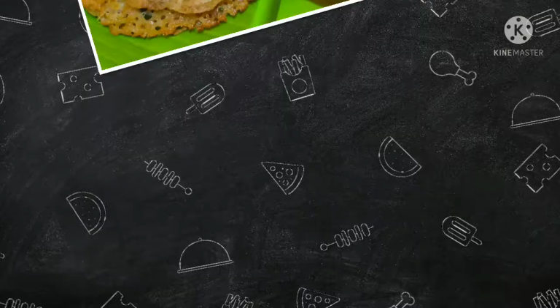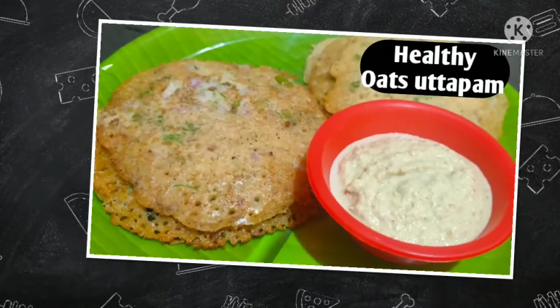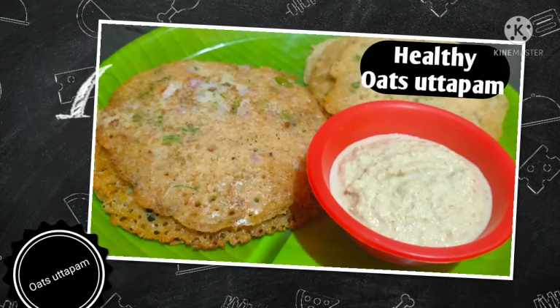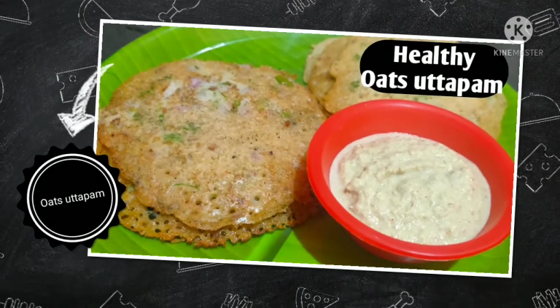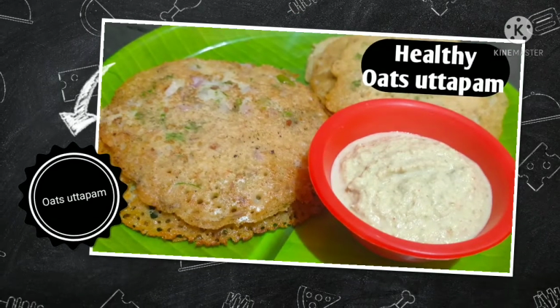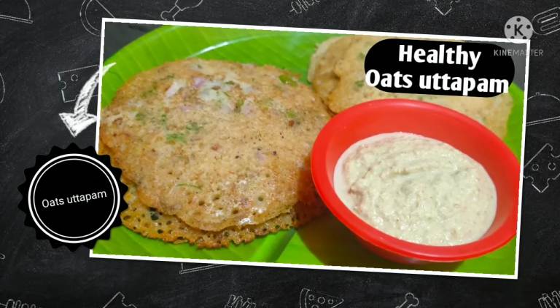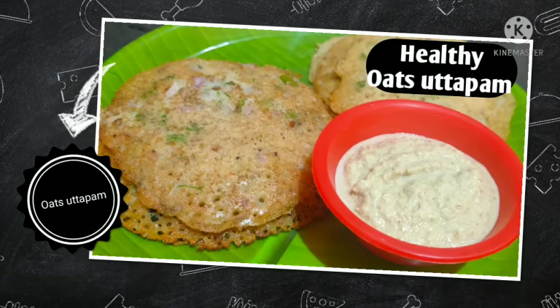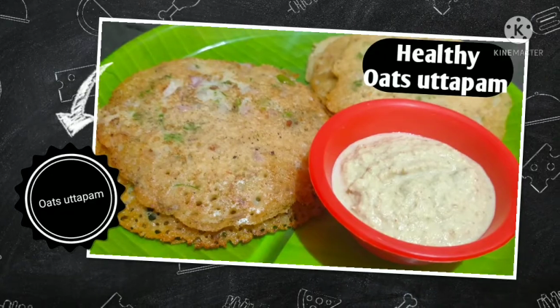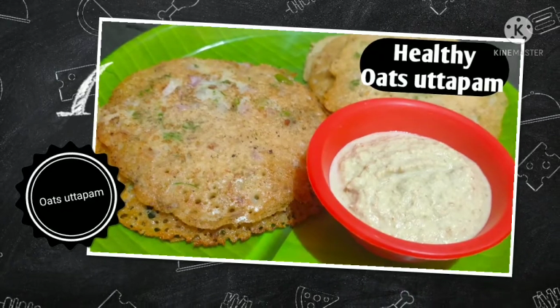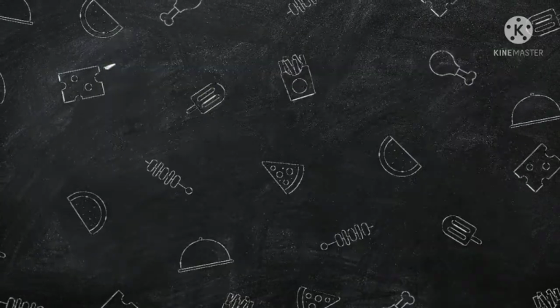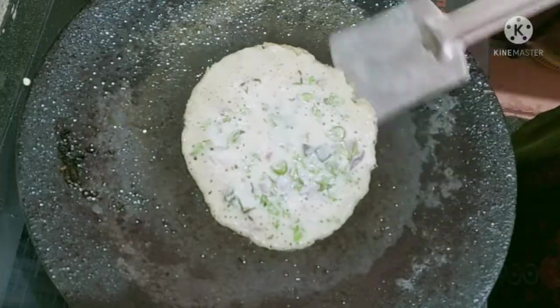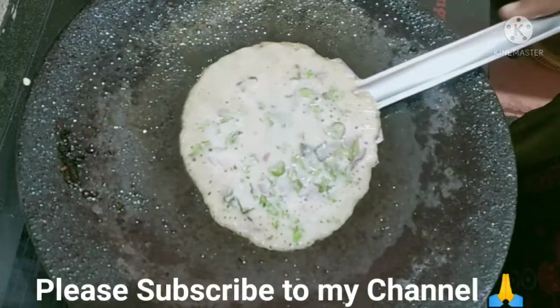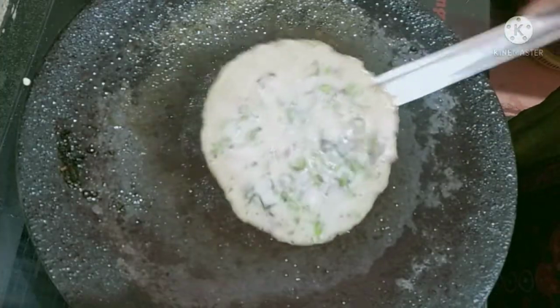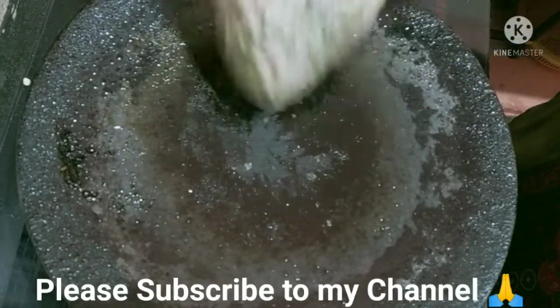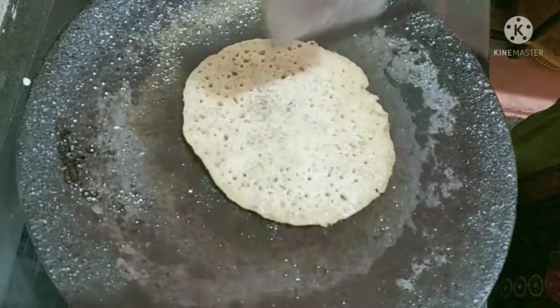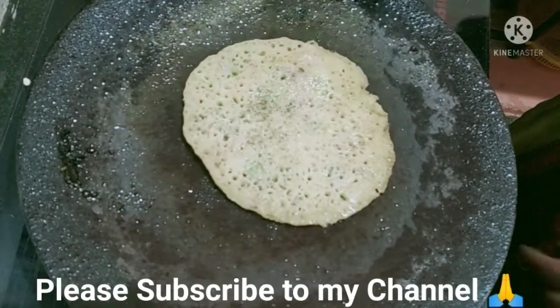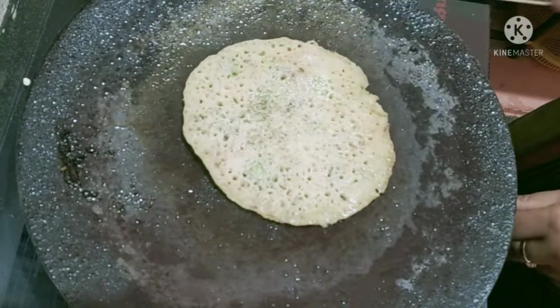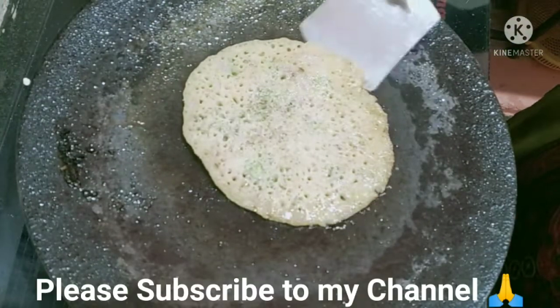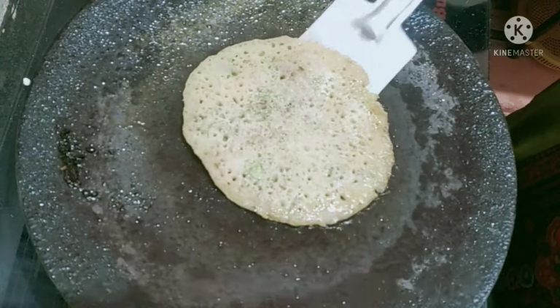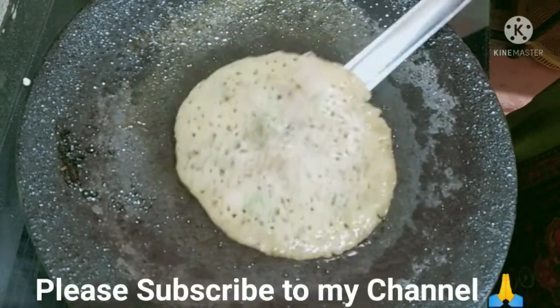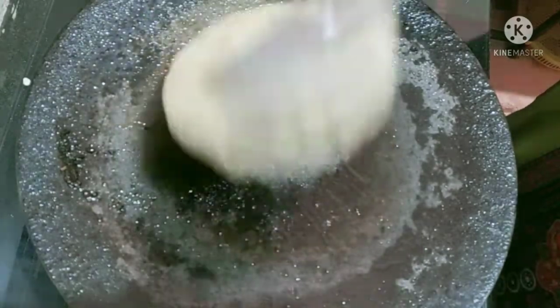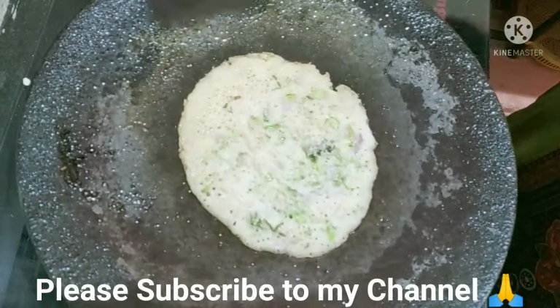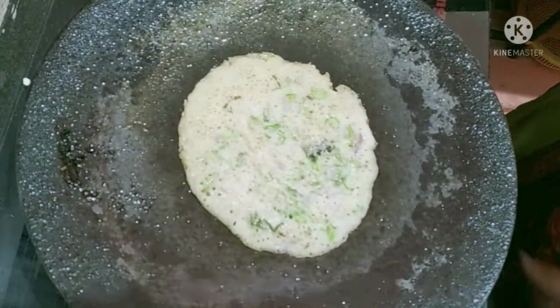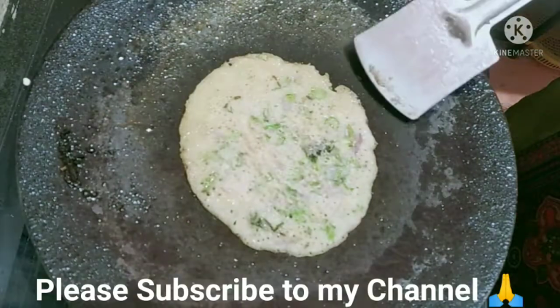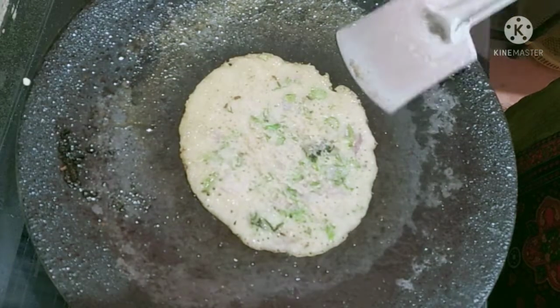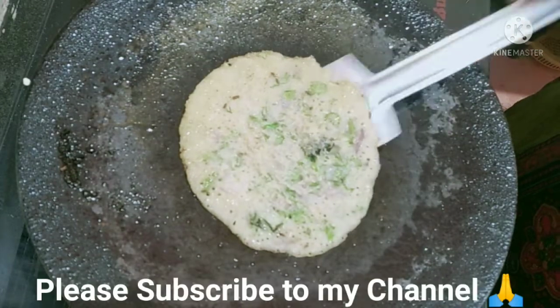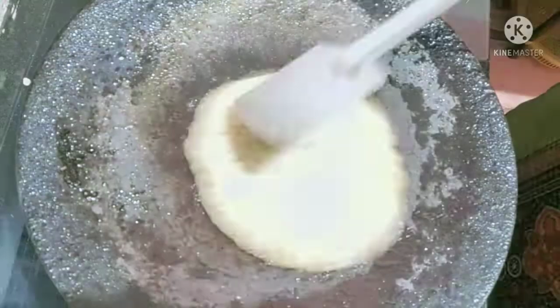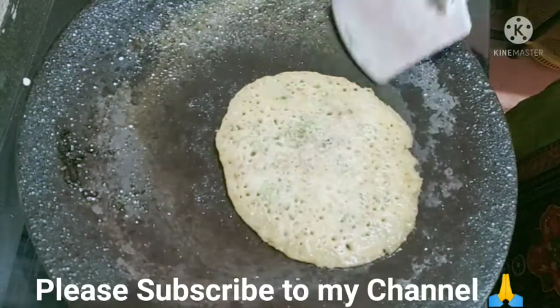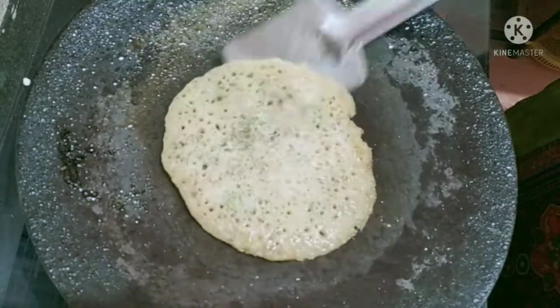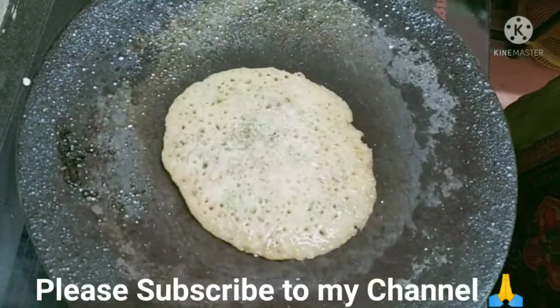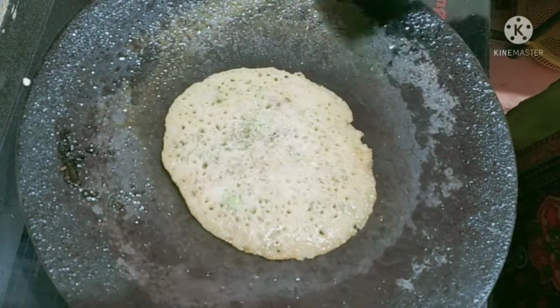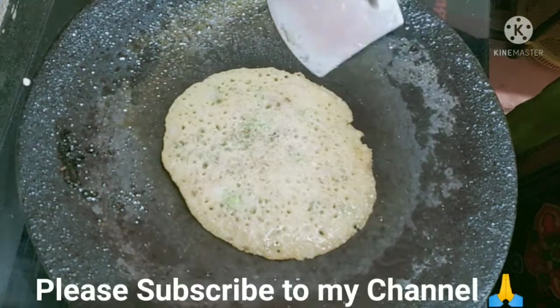Hello friends, welcome to Kirtana's Home Cooking Channel. I am going to cook the oats in a very simple way. Subscribe to my channel and support my channel.